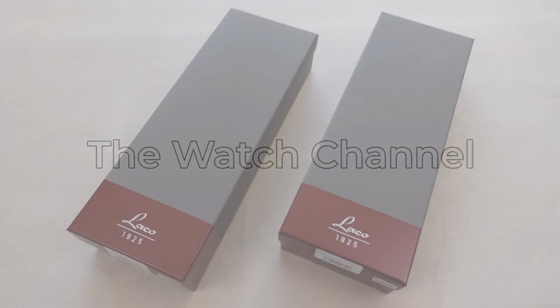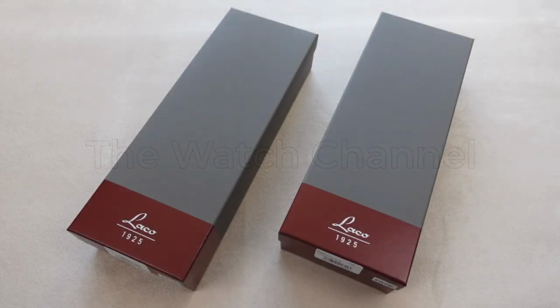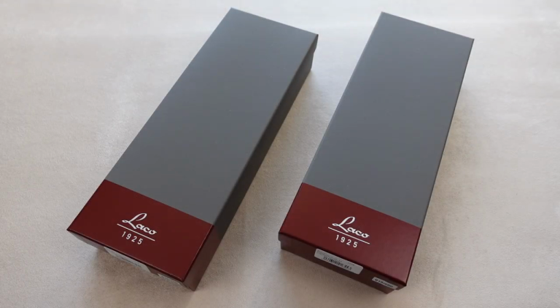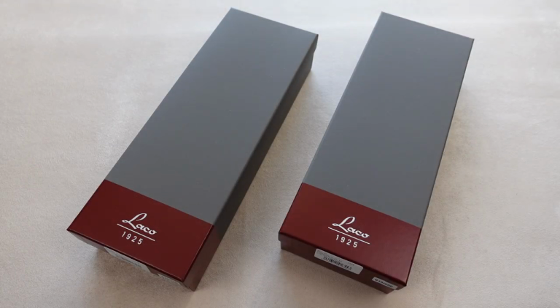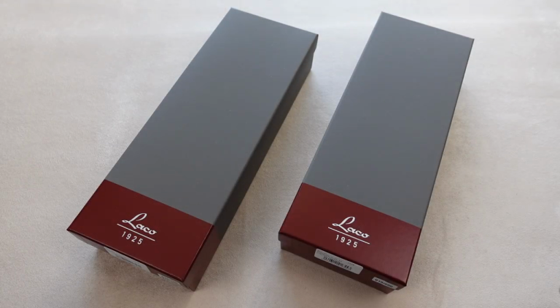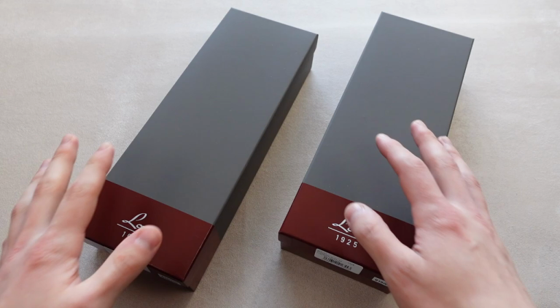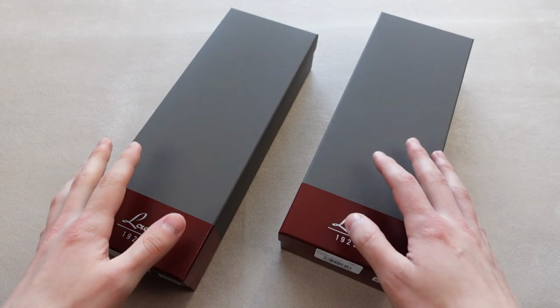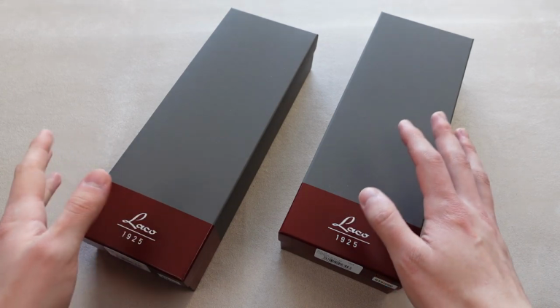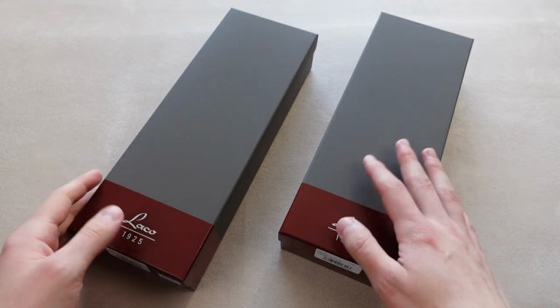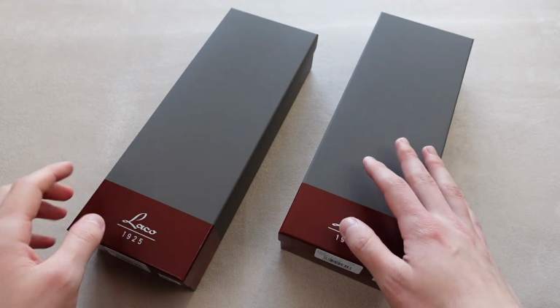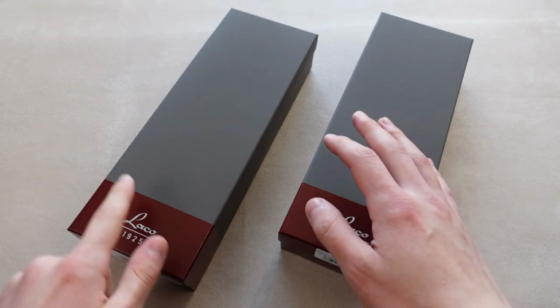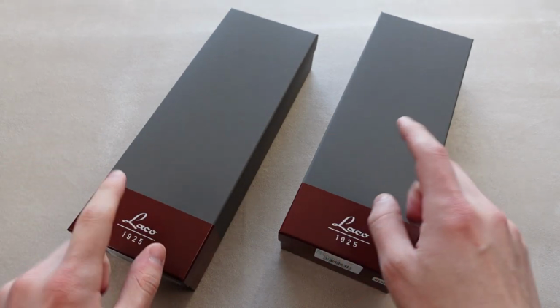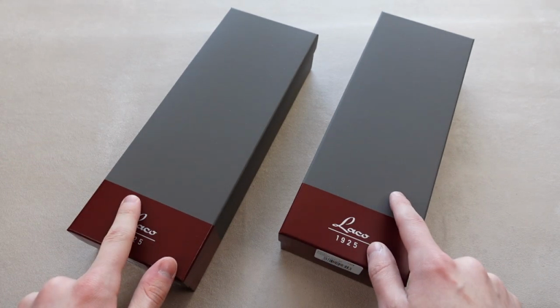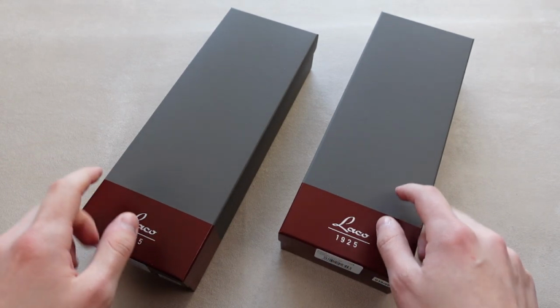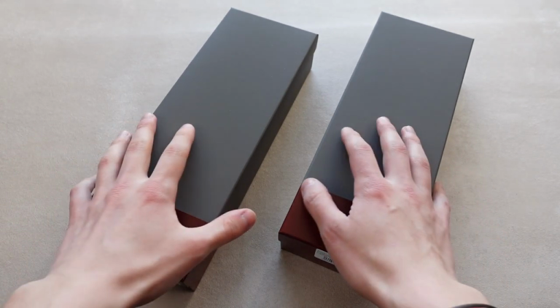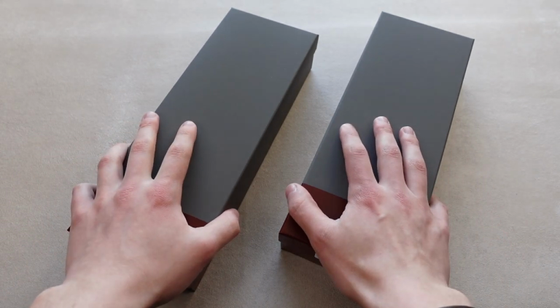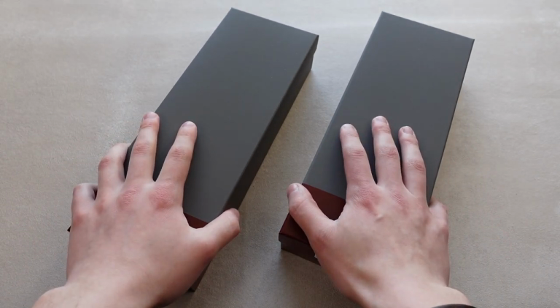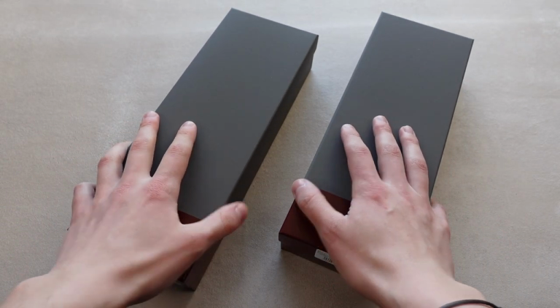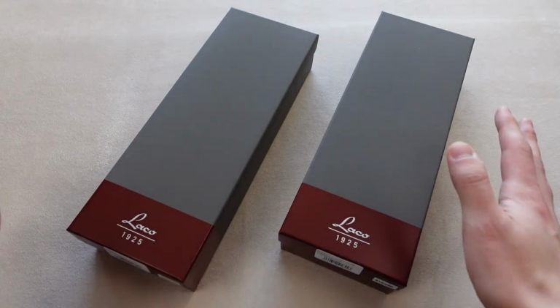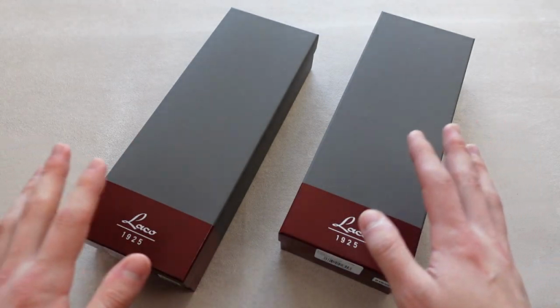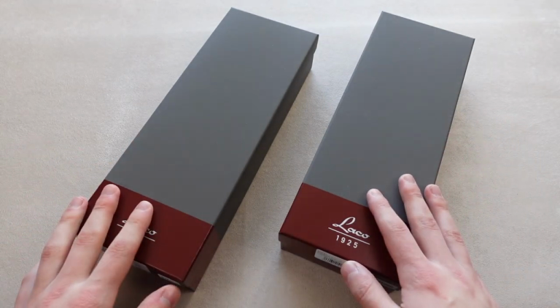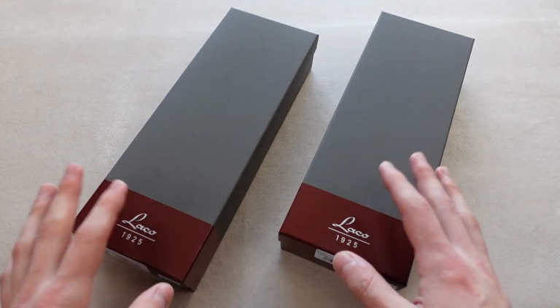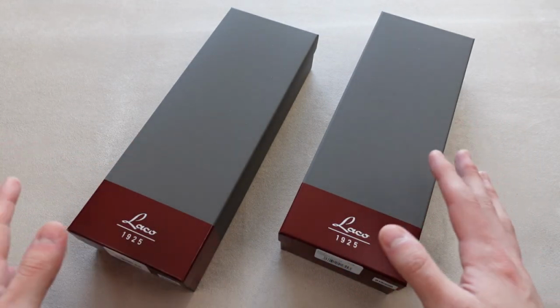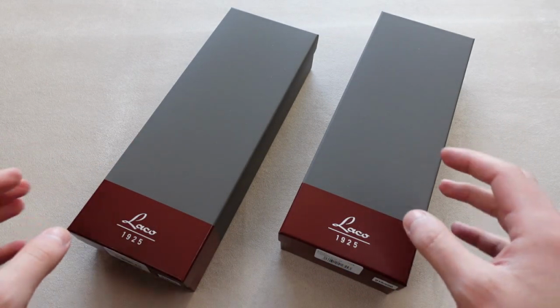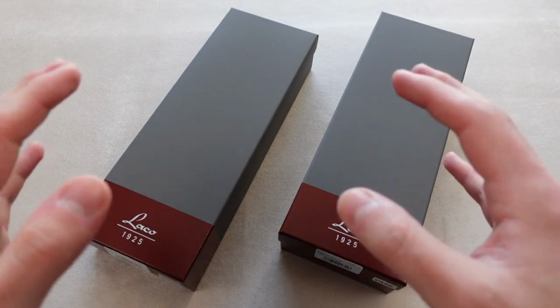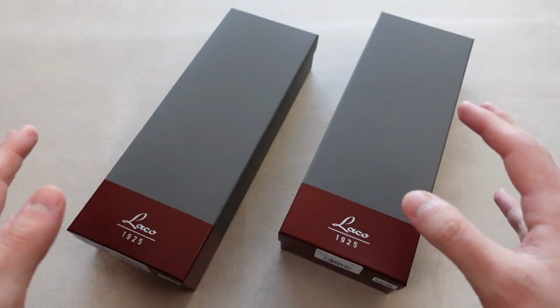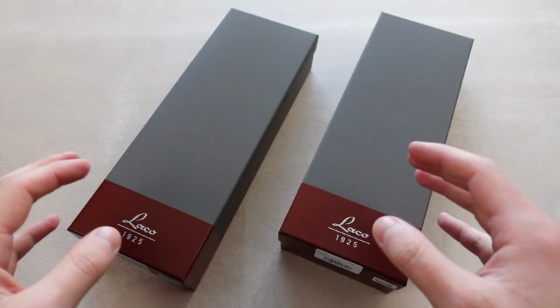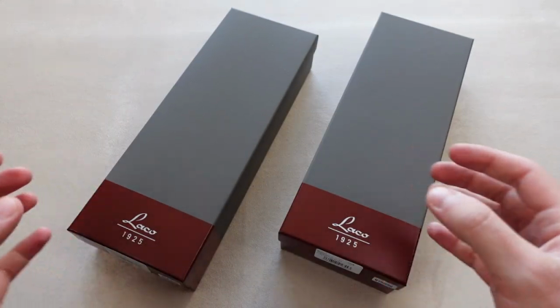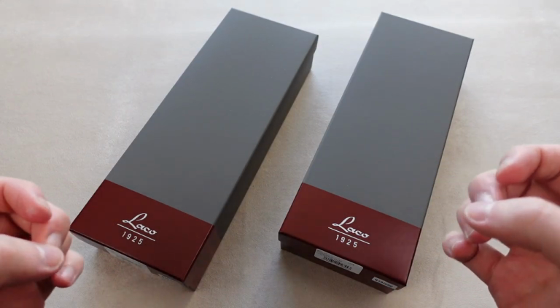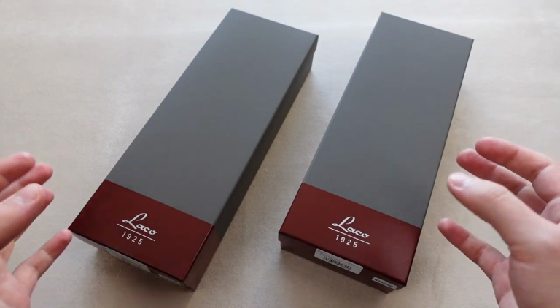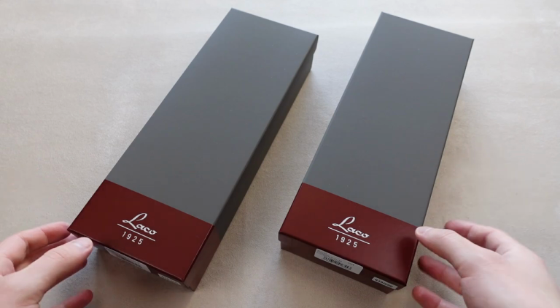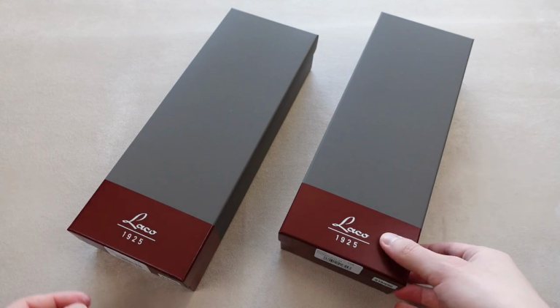Hello guys, welcome to the watch channel. My name is Oliver and today I've got not one but two LACO boxes in front of me. I'm going to show you the brand new limited edition Augsburg and Aachen in Olive.